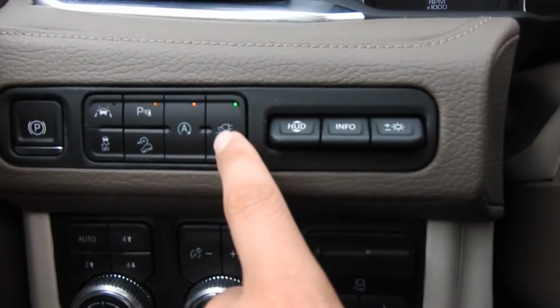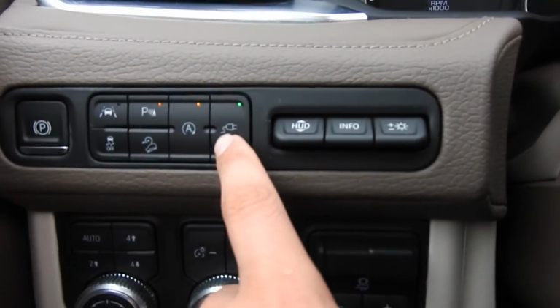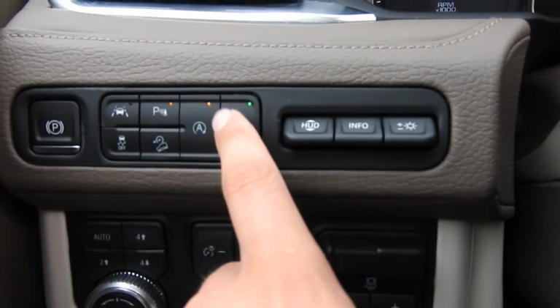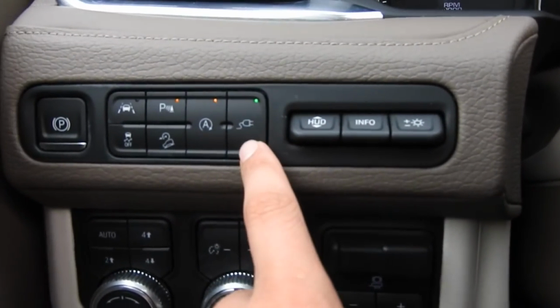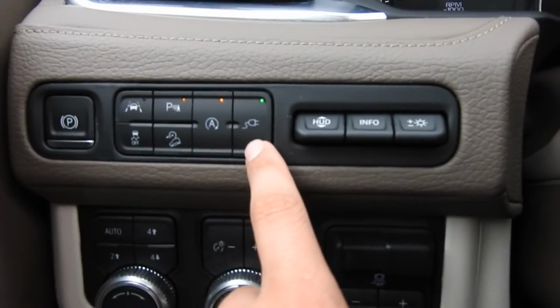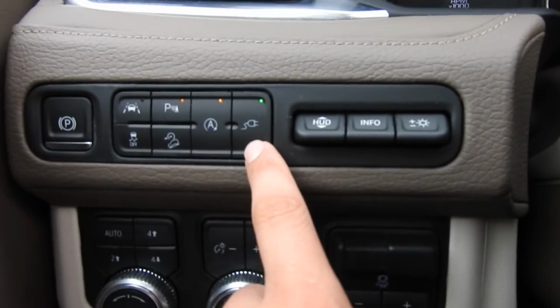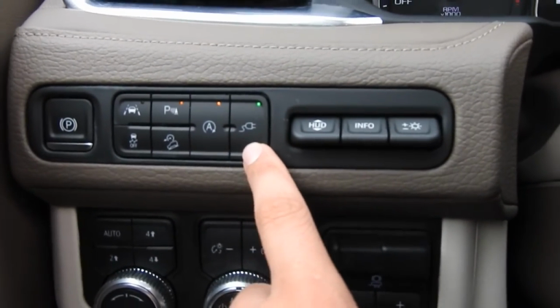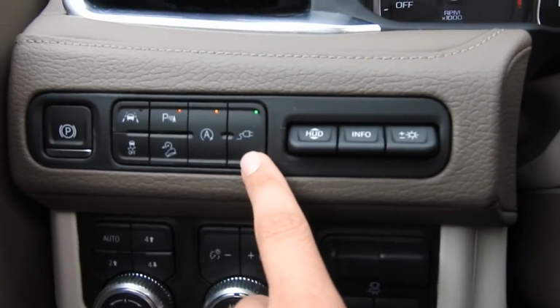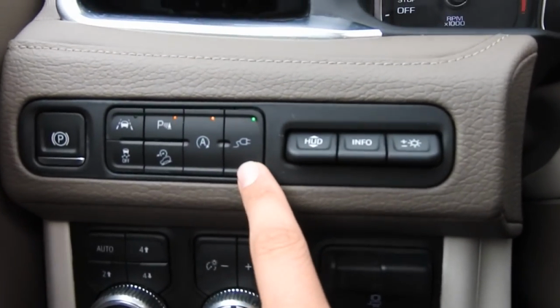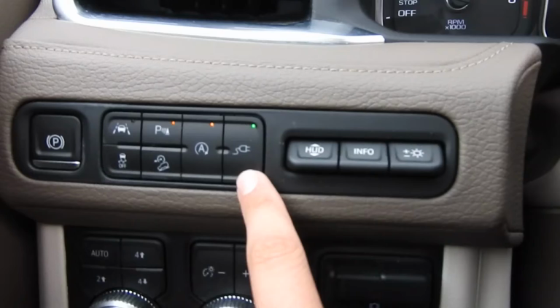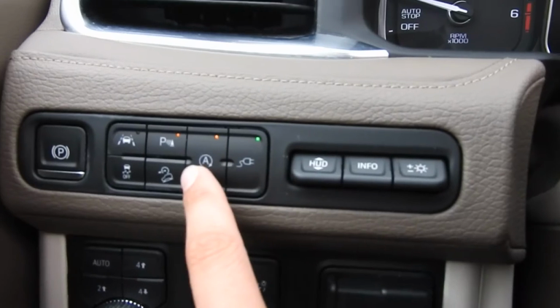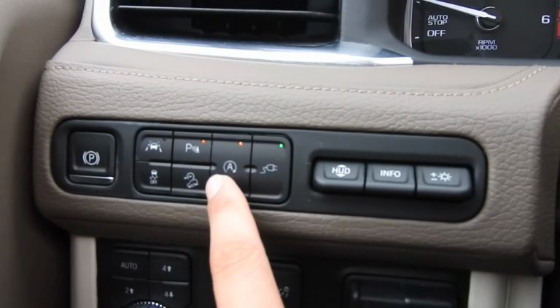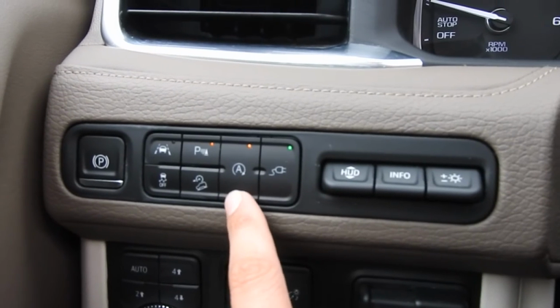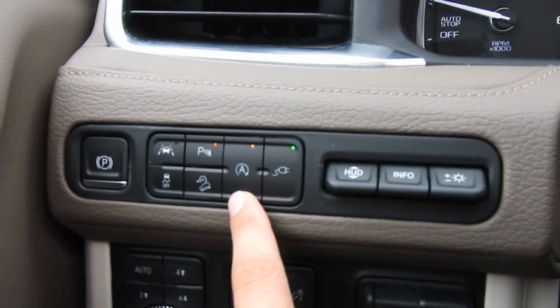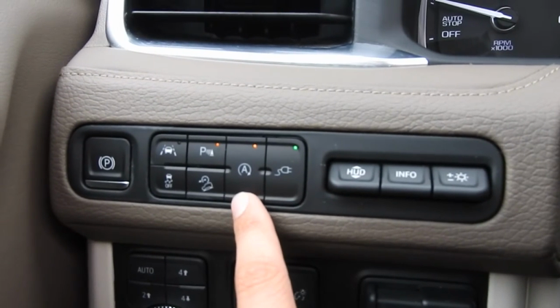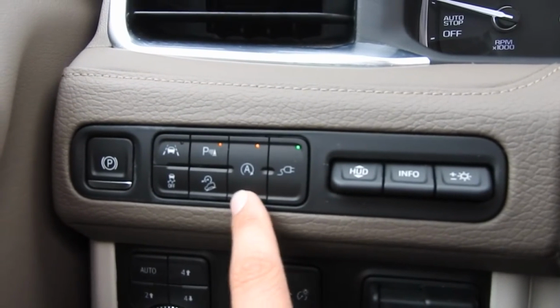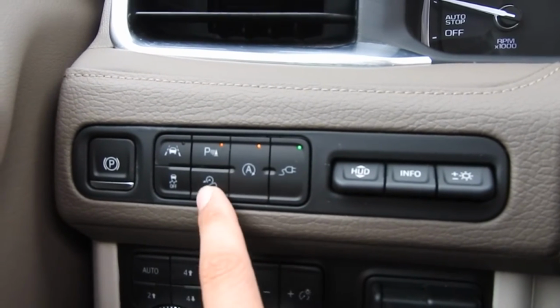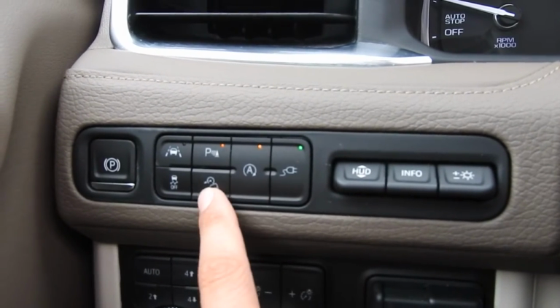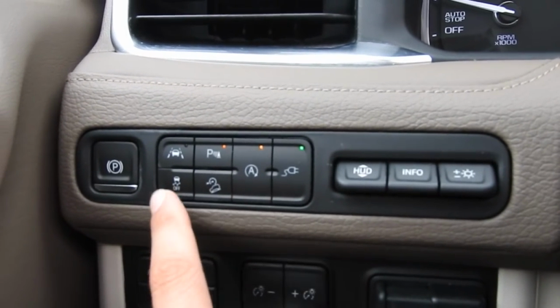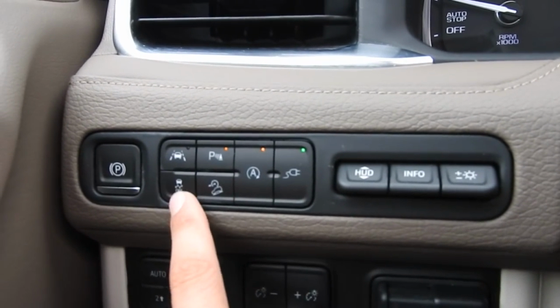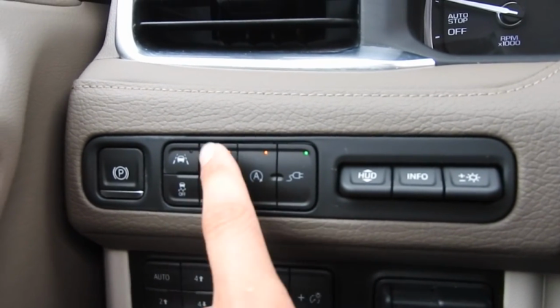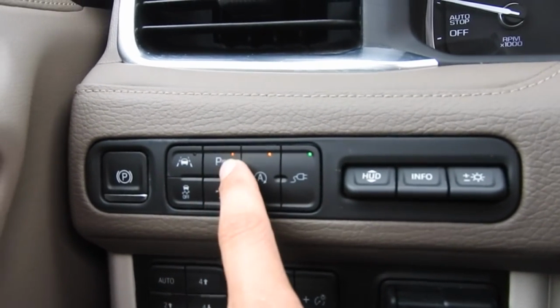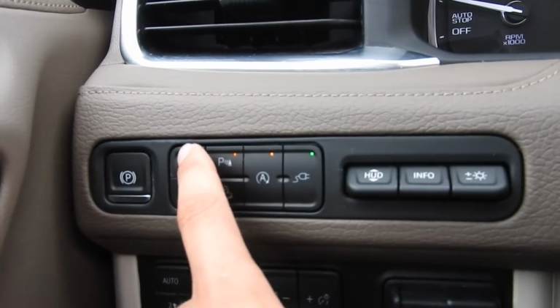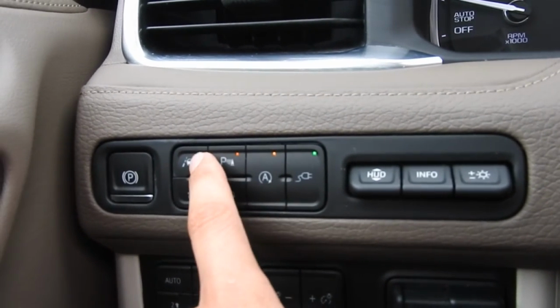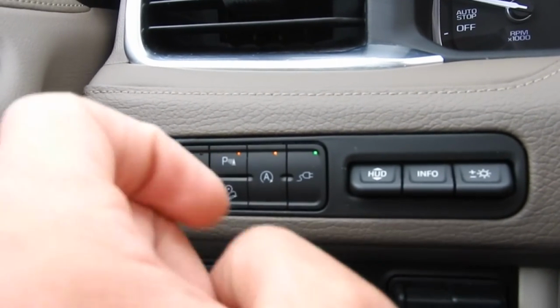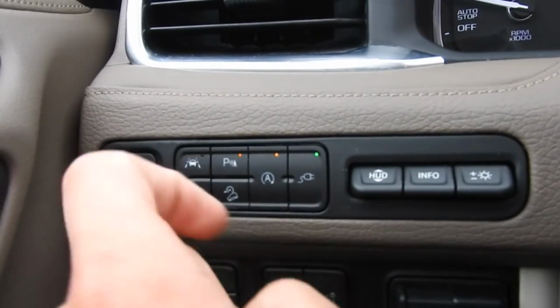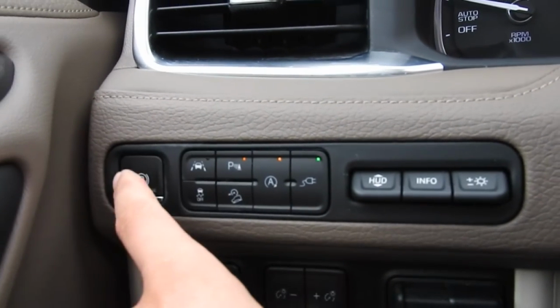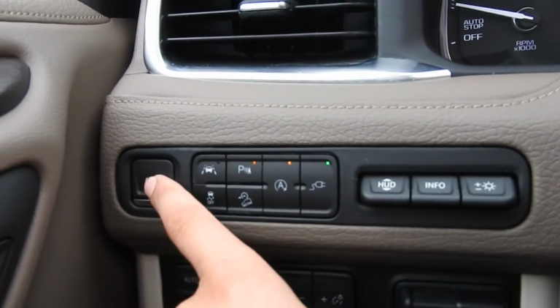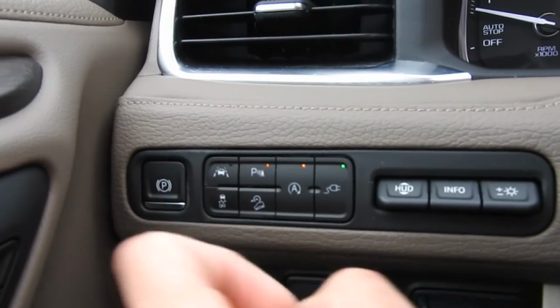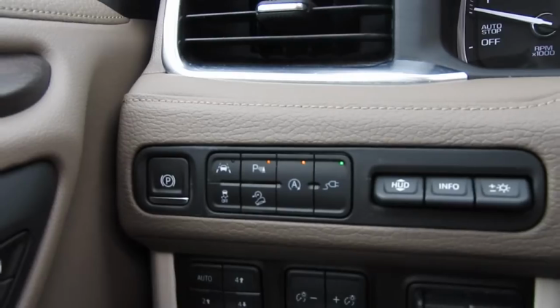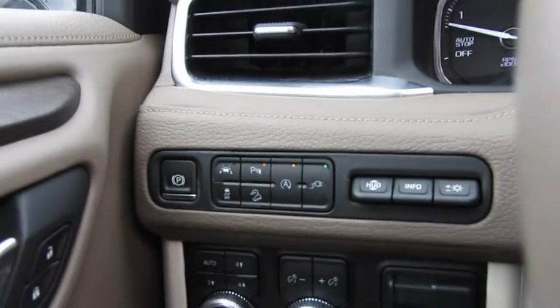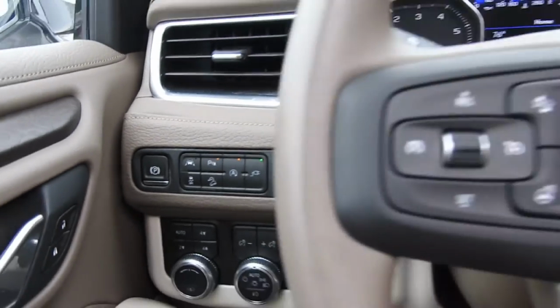You have your power outlet inside the vehicle. You also have your automatic start/stop shutoff, hill descent control, traction control, parking sensors, and your lane keep assist, as well as your power parking brake.